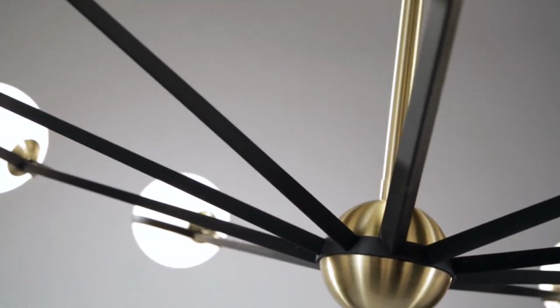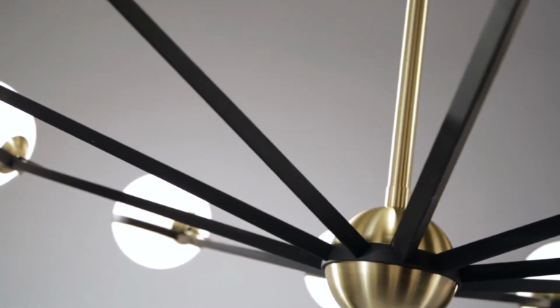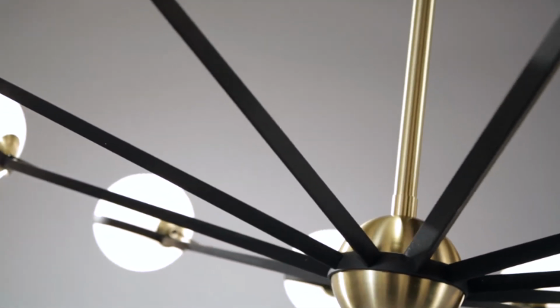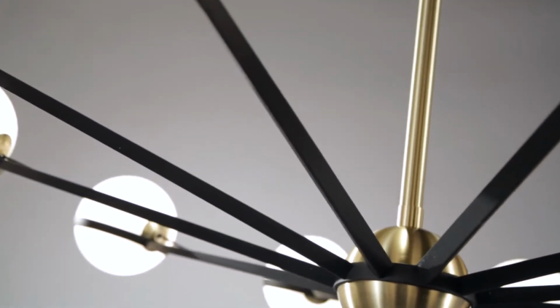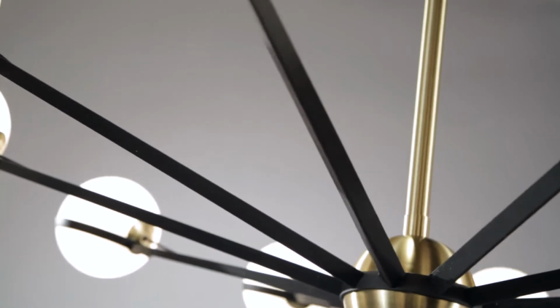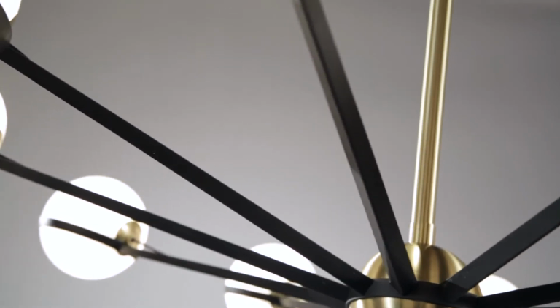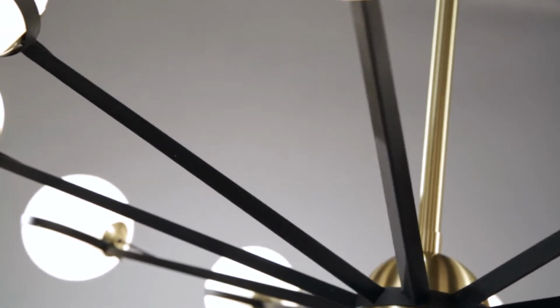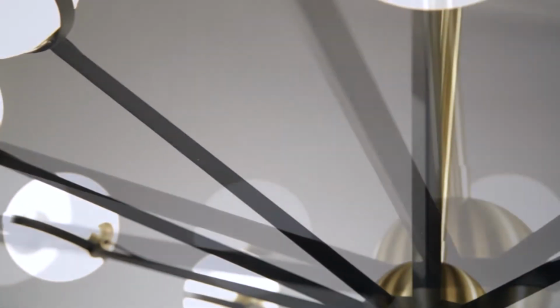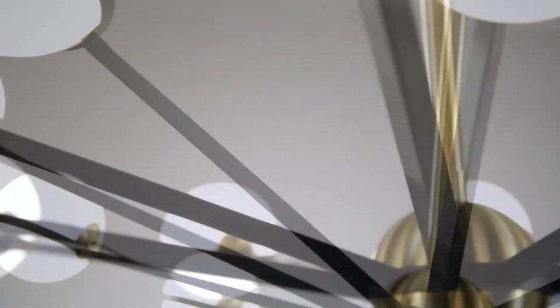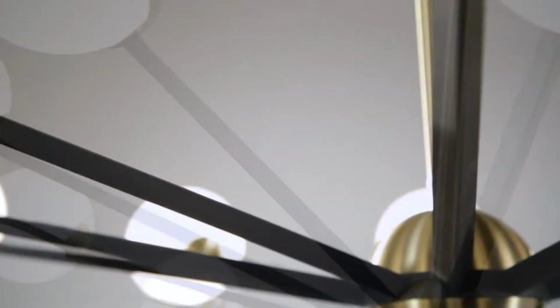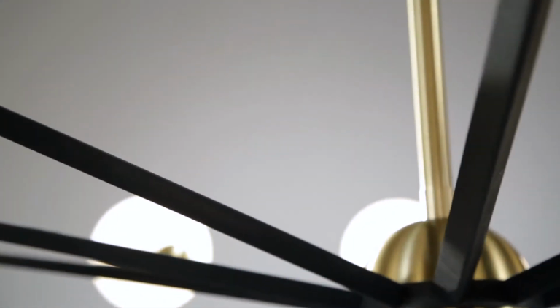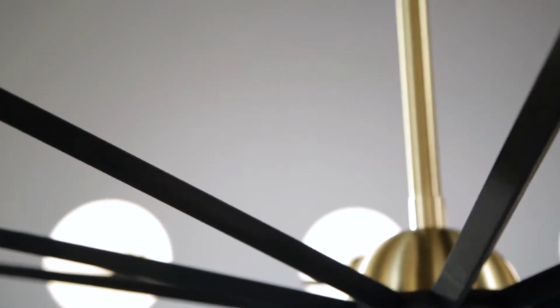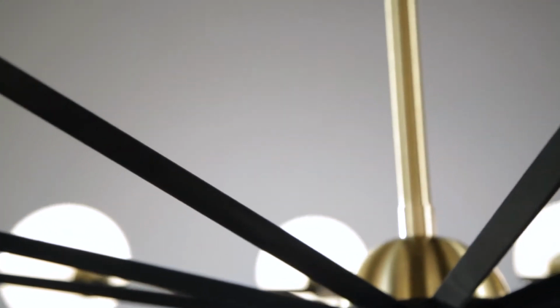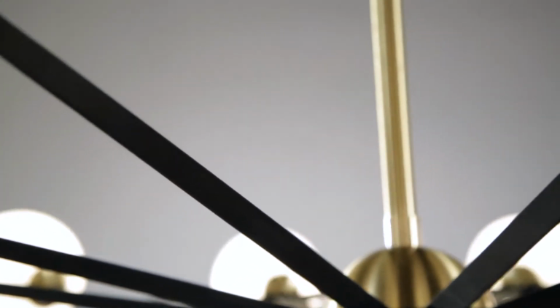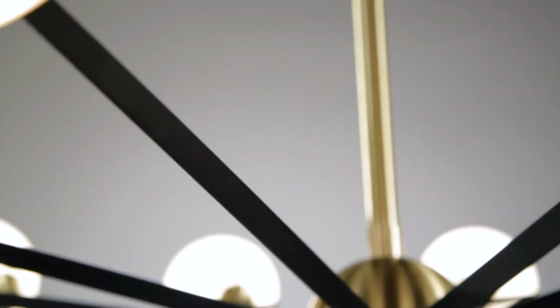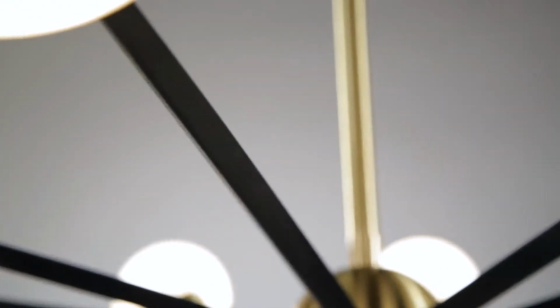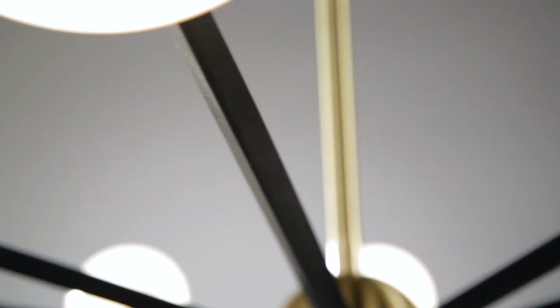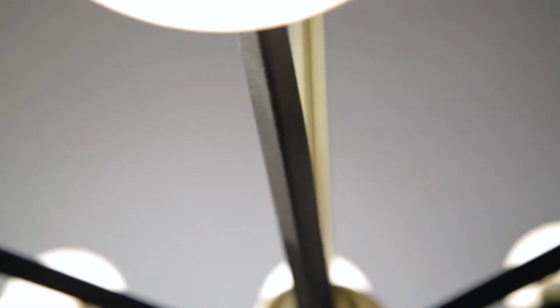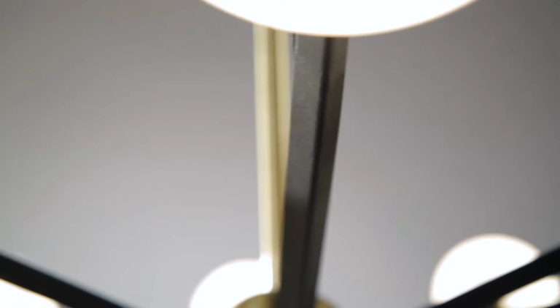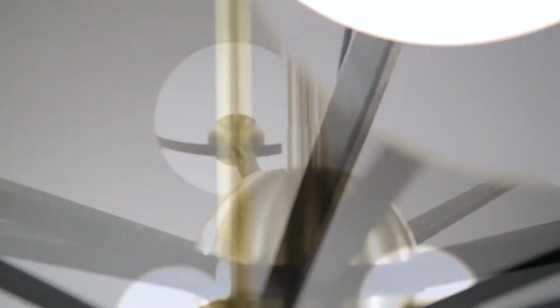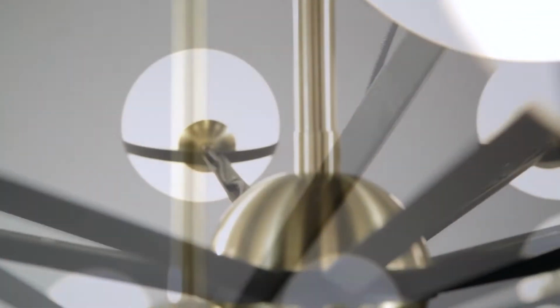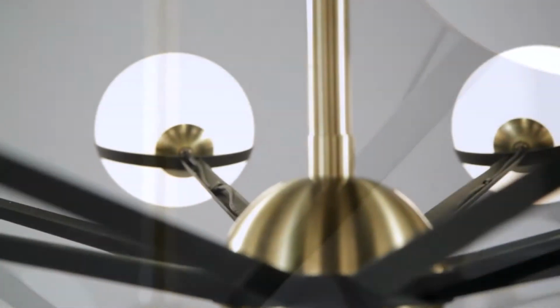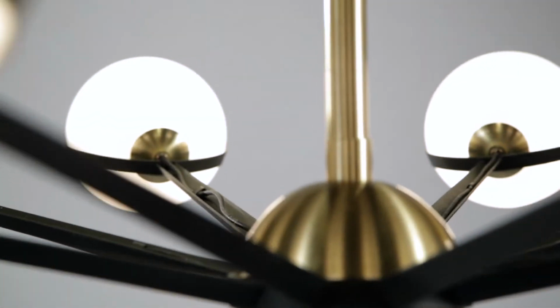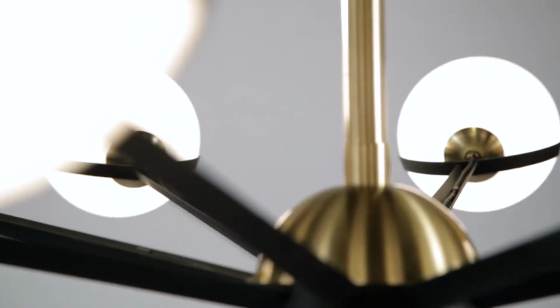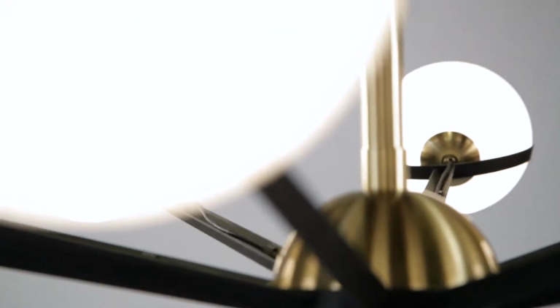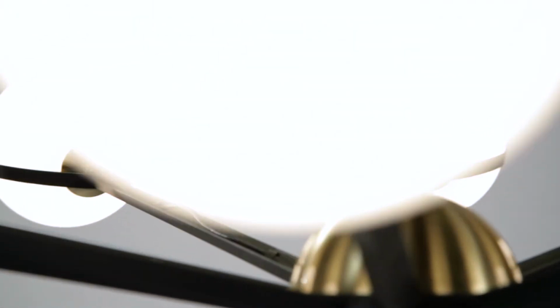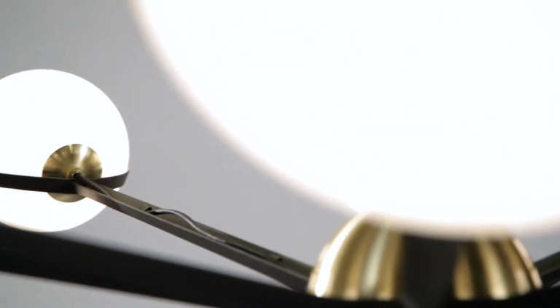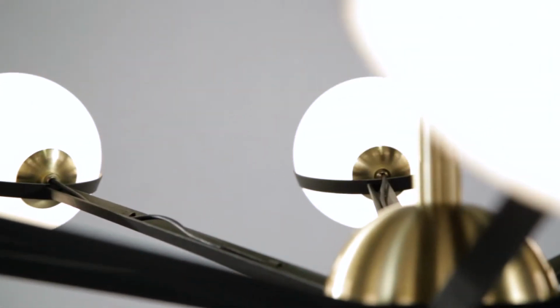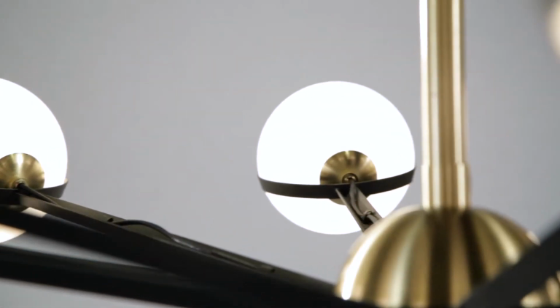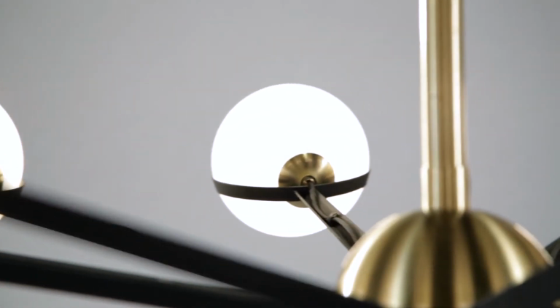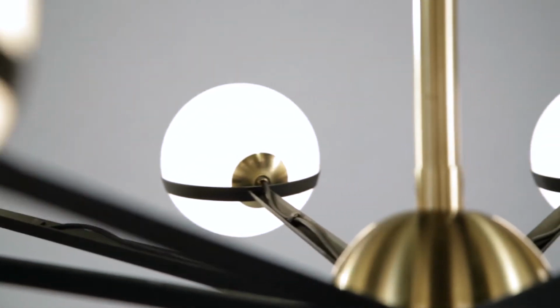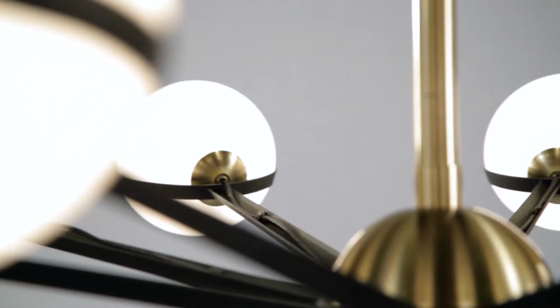Each arm is a piece of folded flat bar material going from narrow to wide, with fabric cord running on the inside. The cord intentionally comes up and out of the globes to evoke a retro feel.